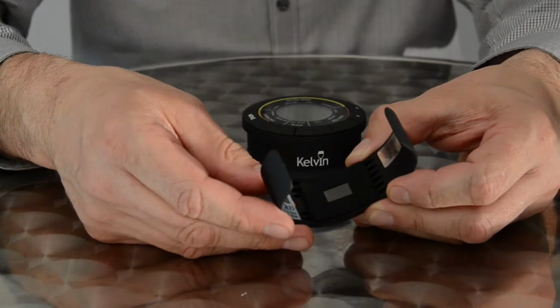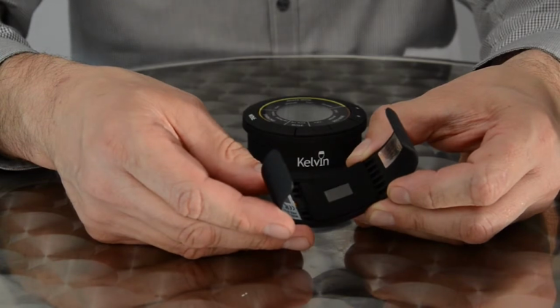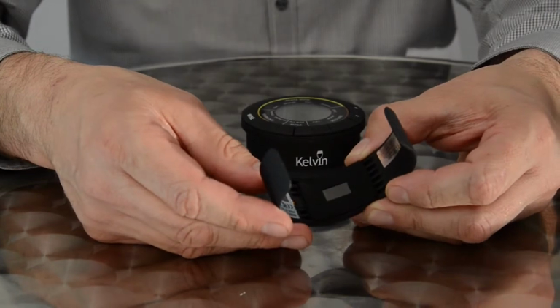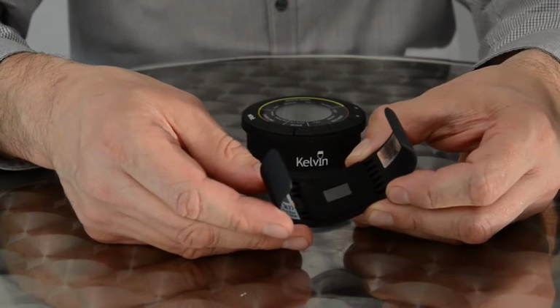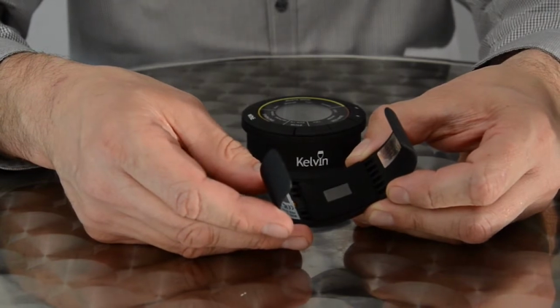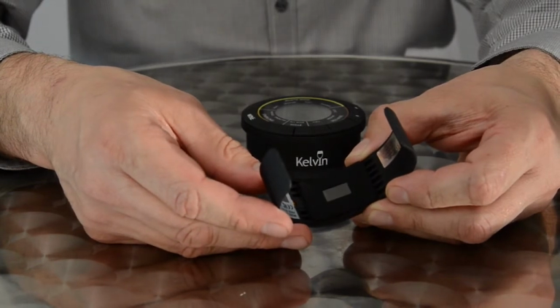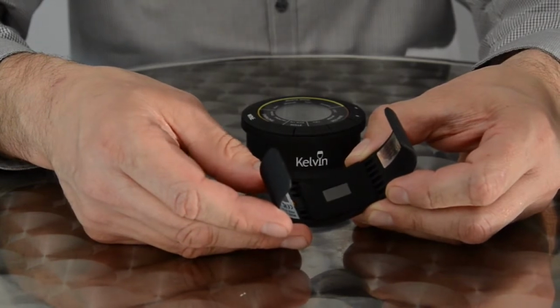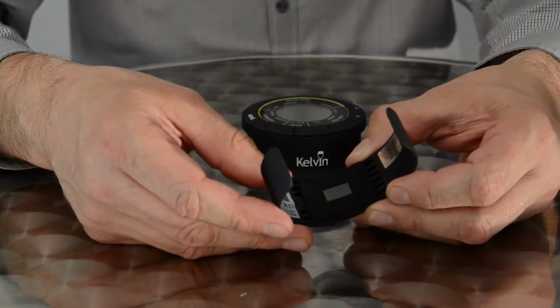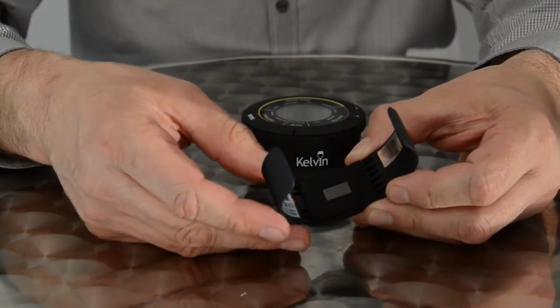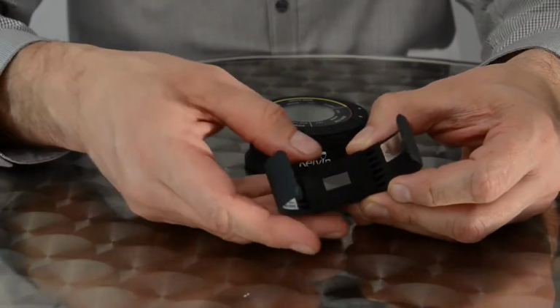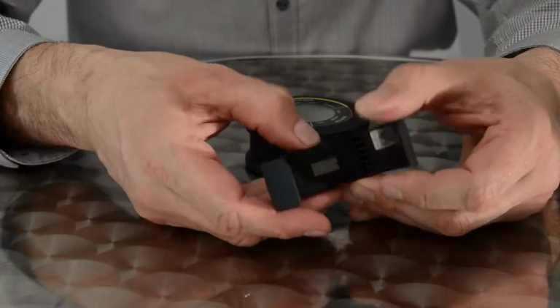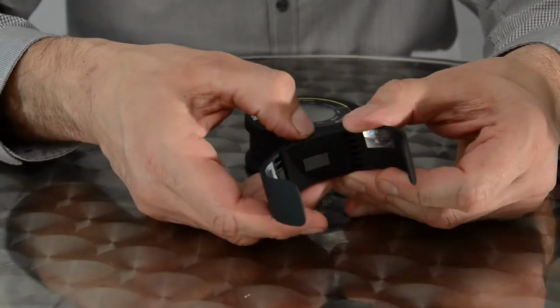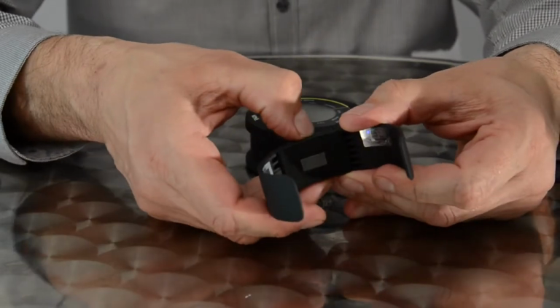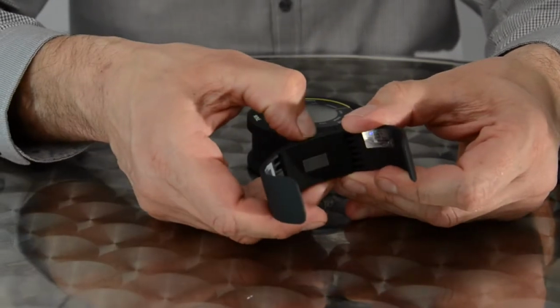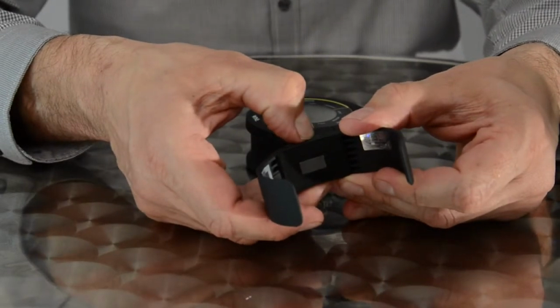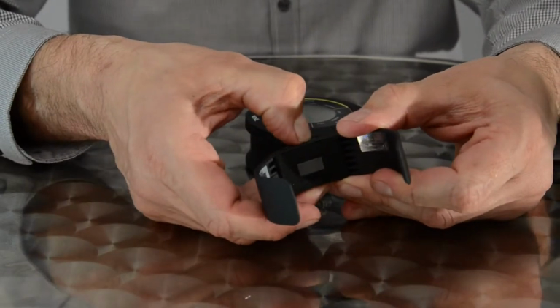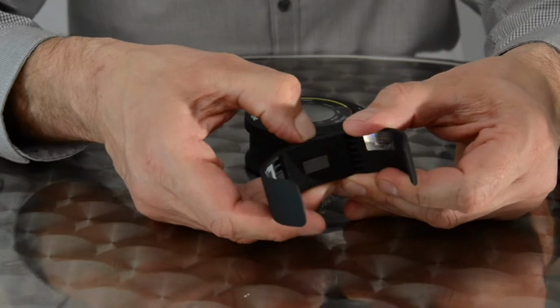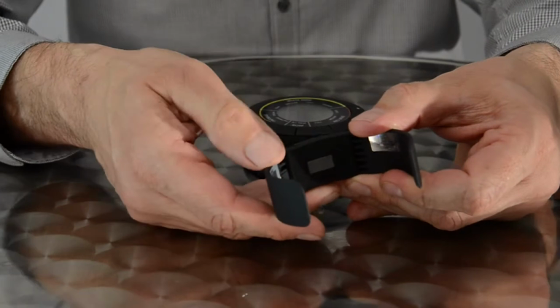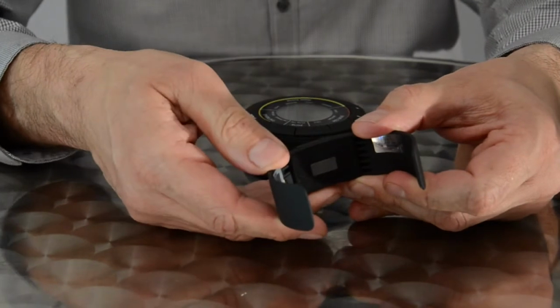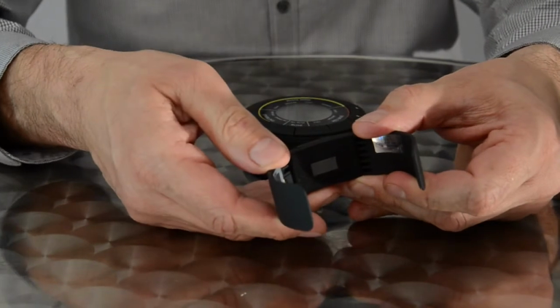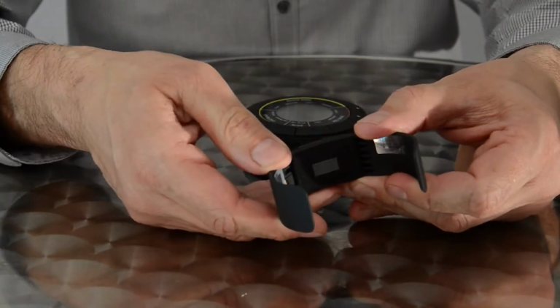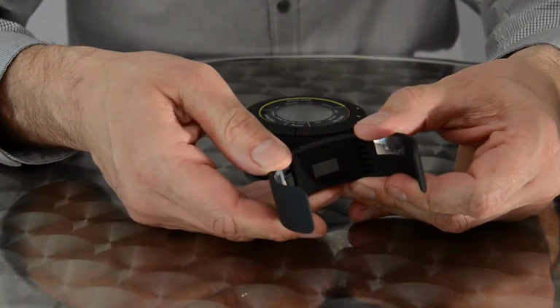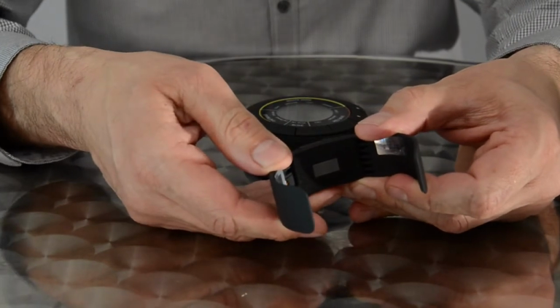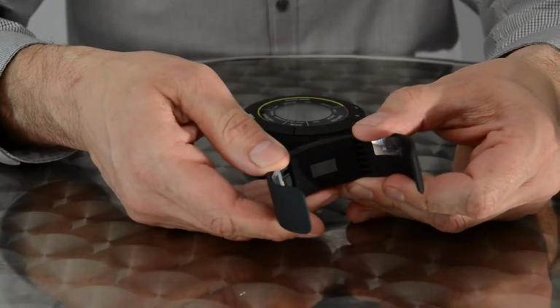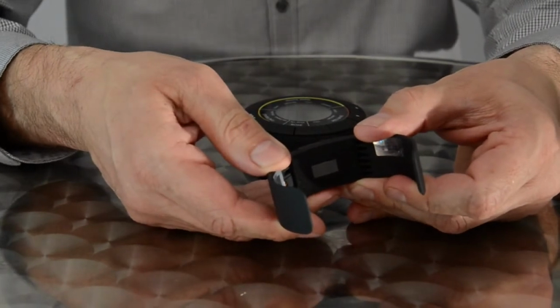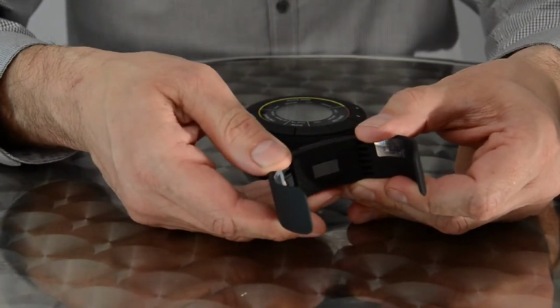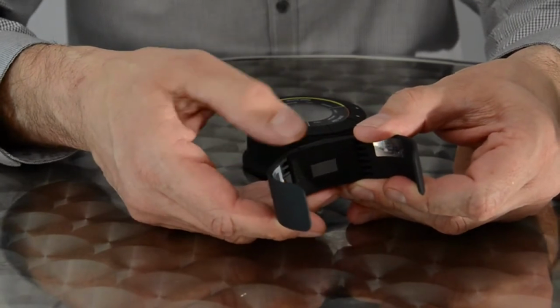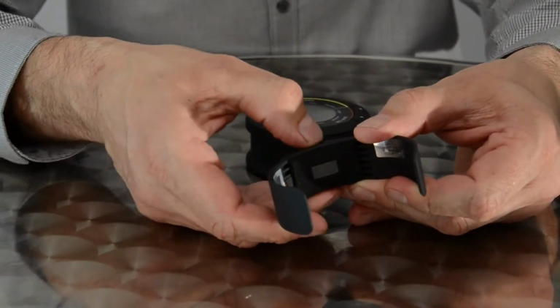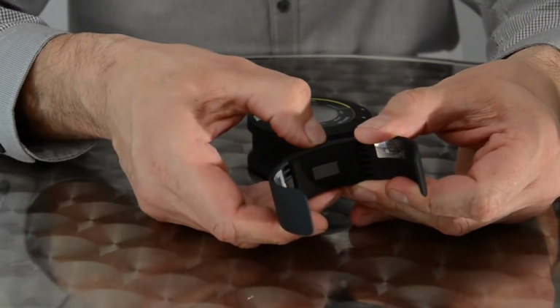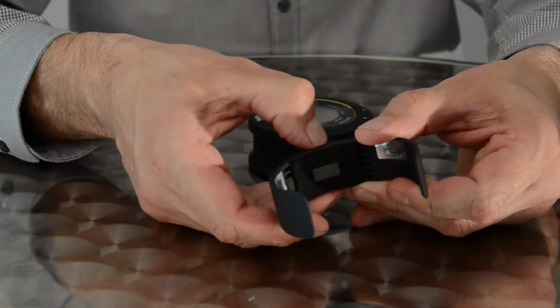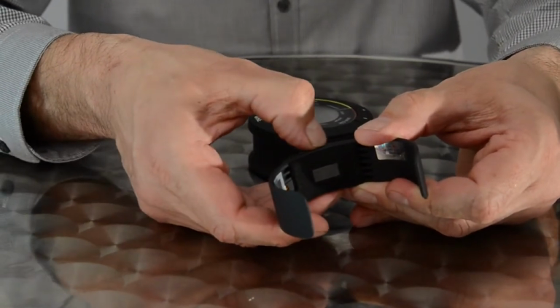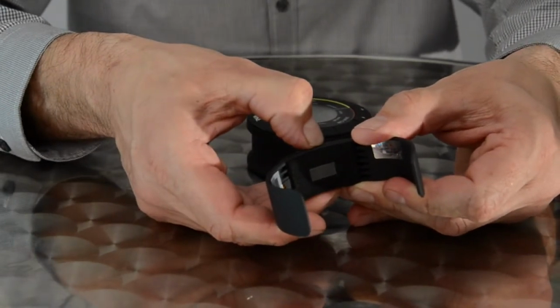If necessary, you can send data manually by depressing the power button once. If you wish to send data again, simply press the power button again.